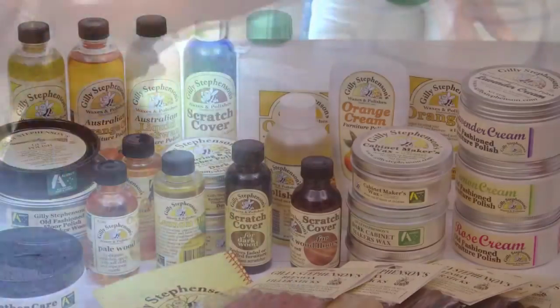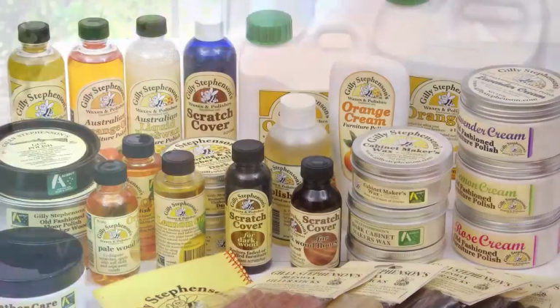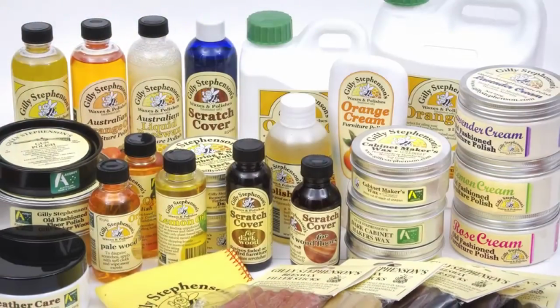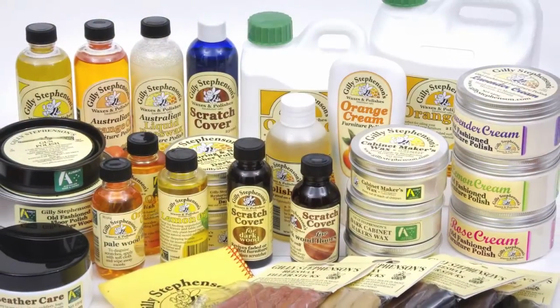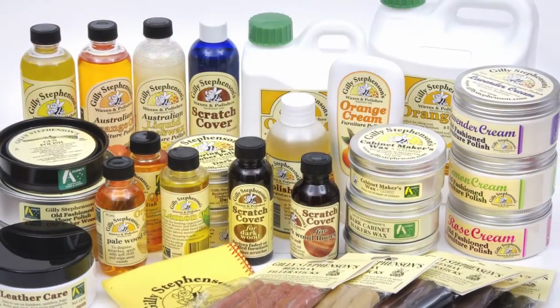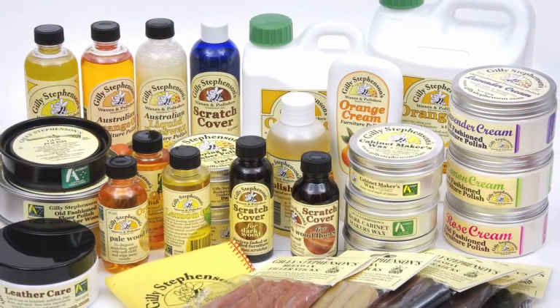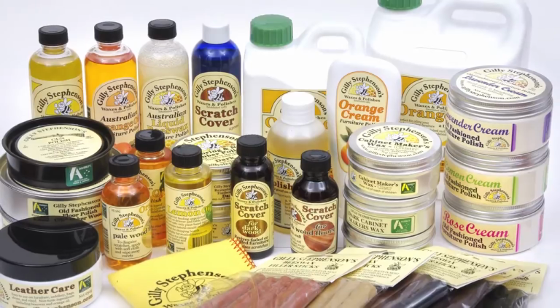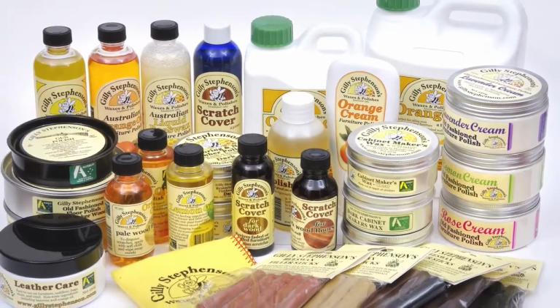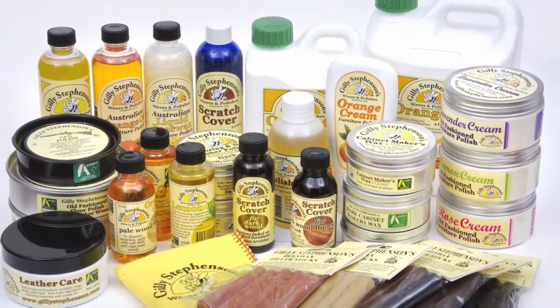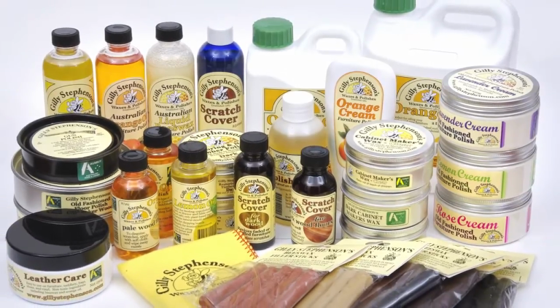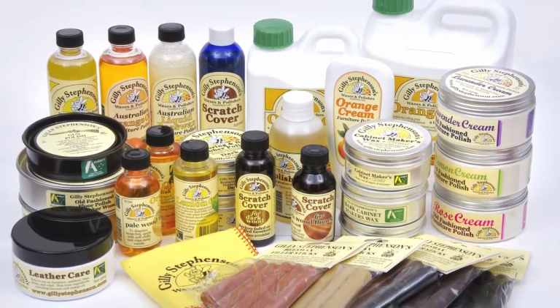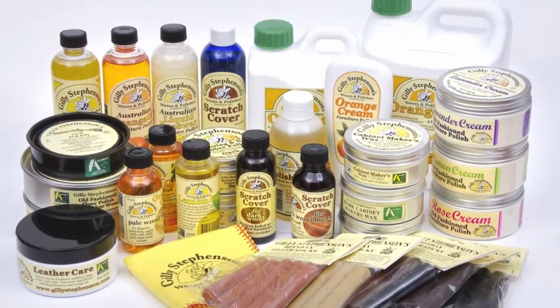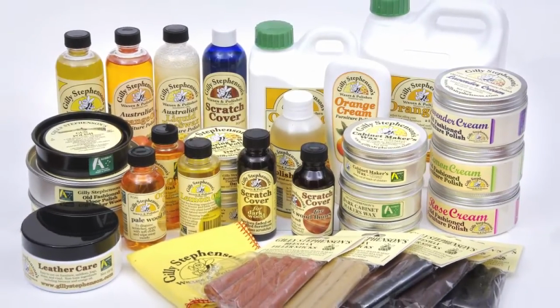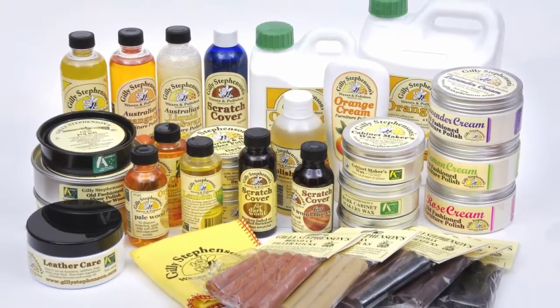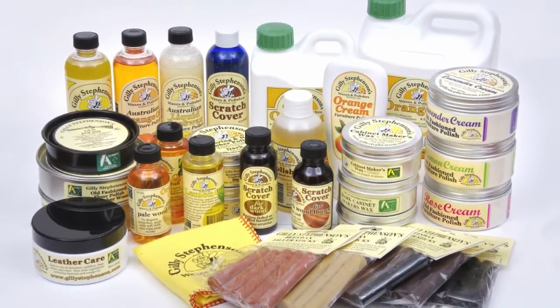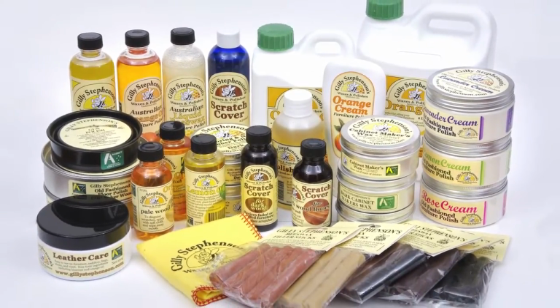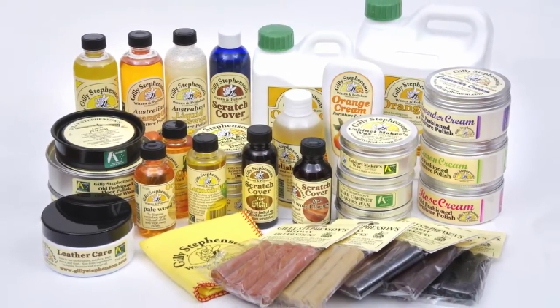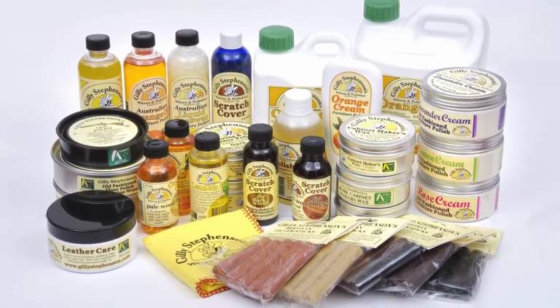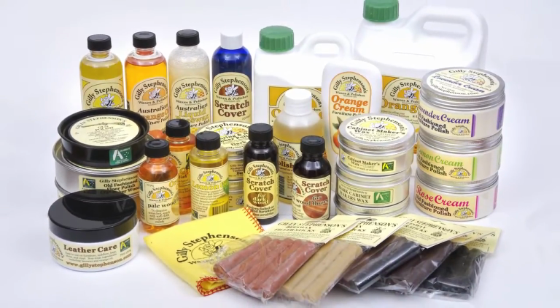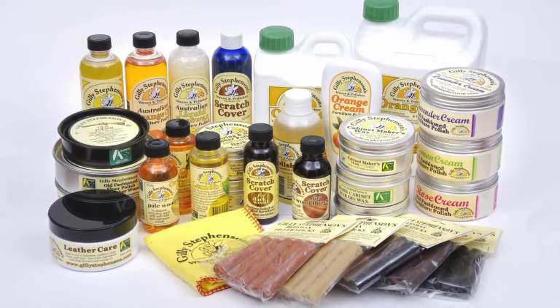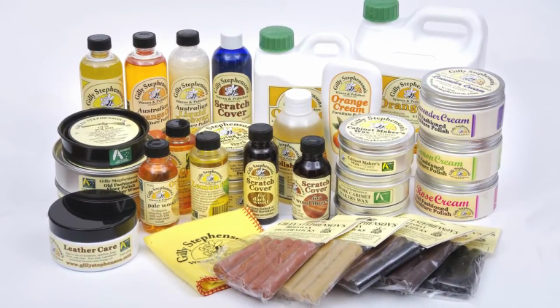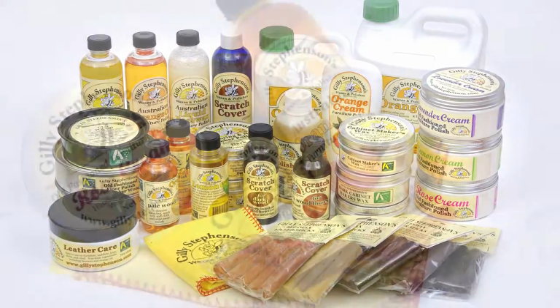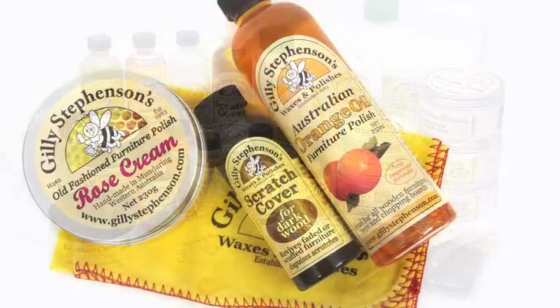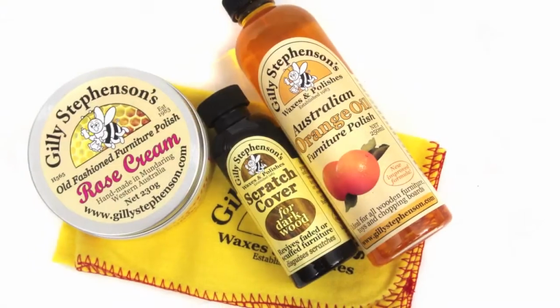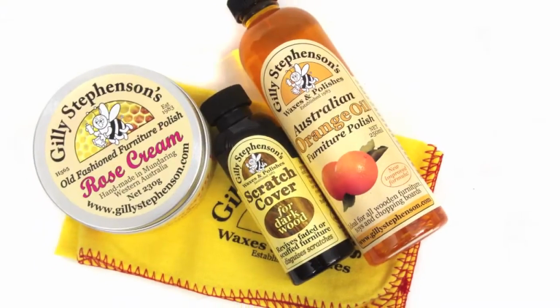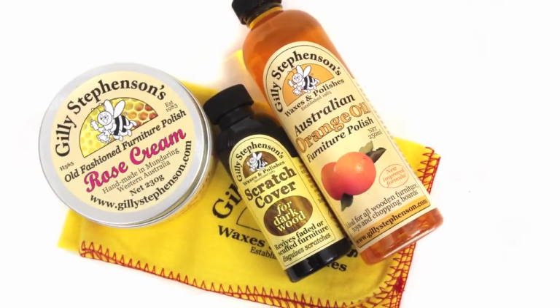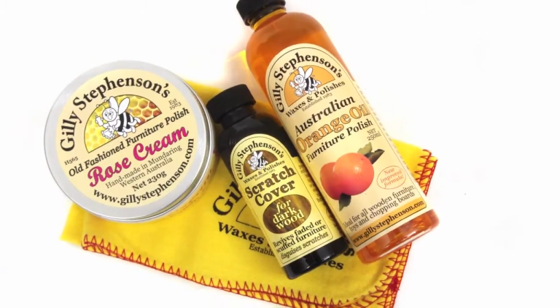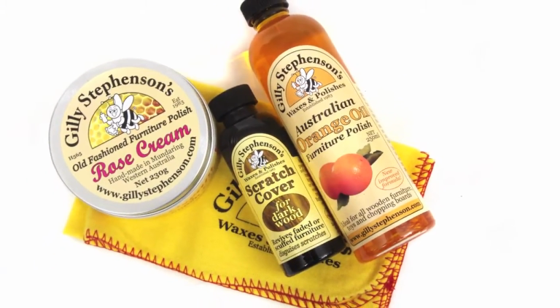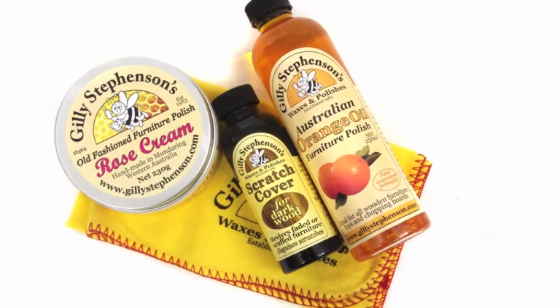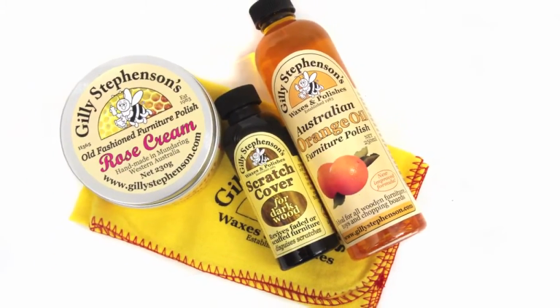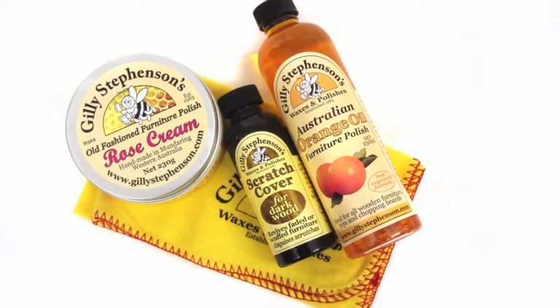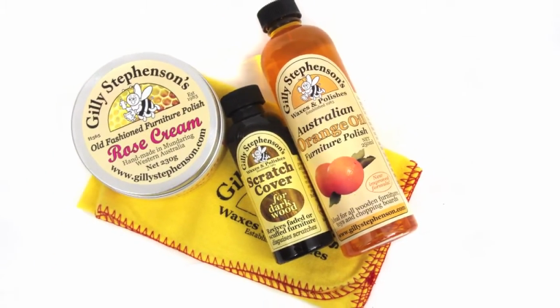Jilly Stephenson produce a wide range of wood restoration and protection products. All are made from the finest natural ingredients and all are available from the Gardens Online Shop.